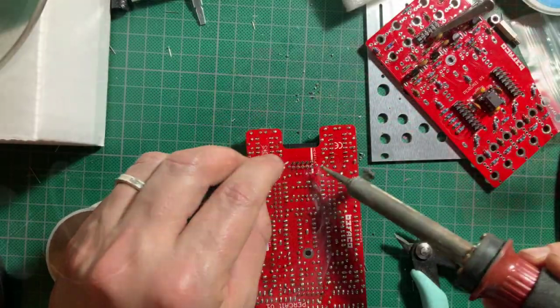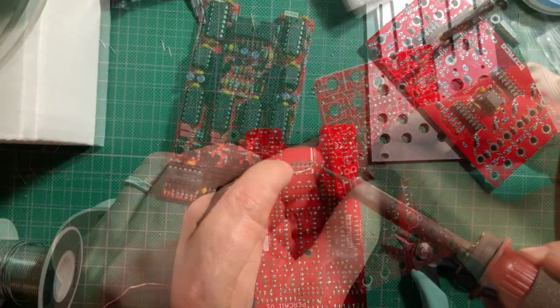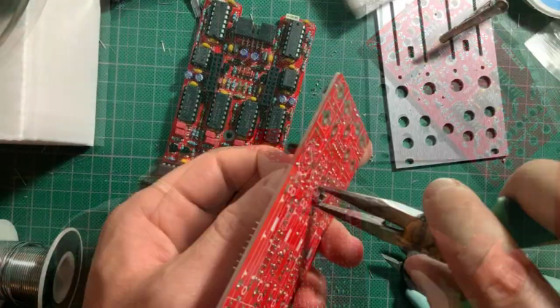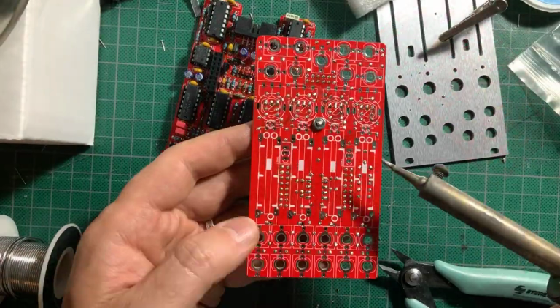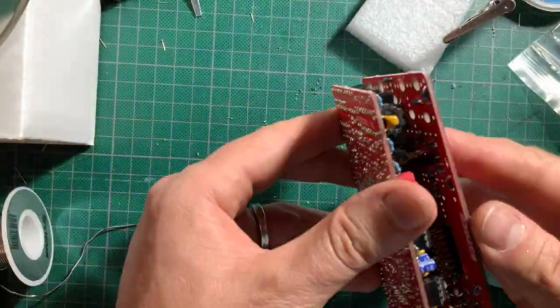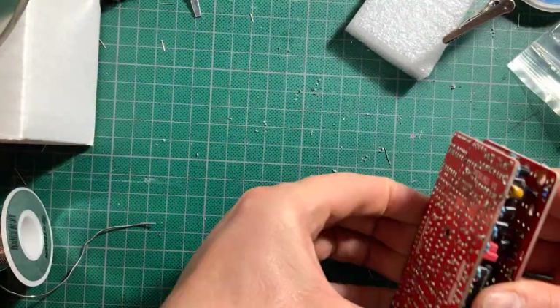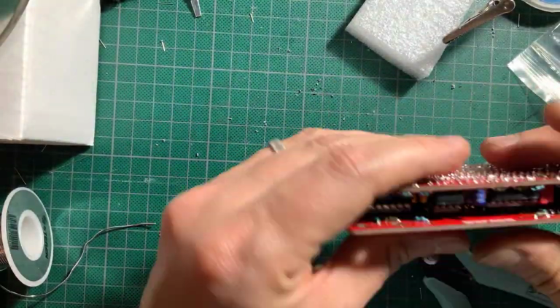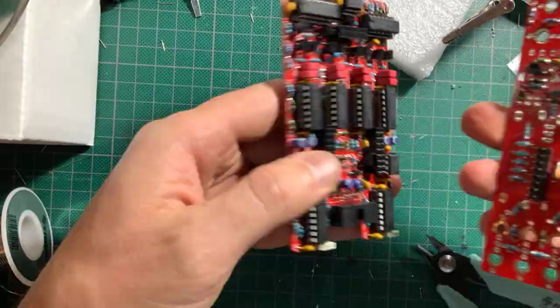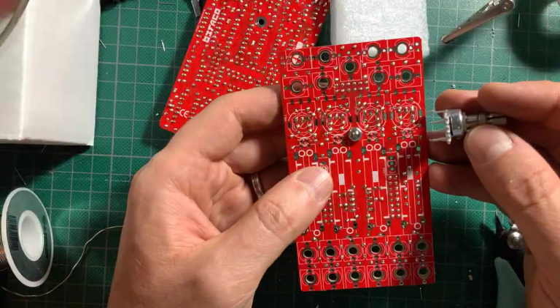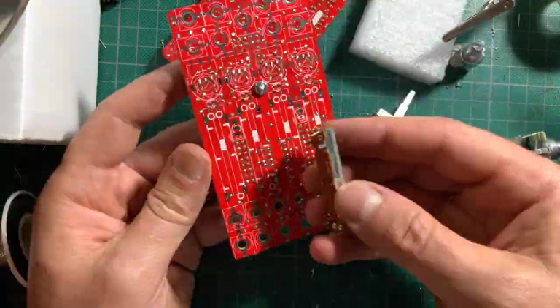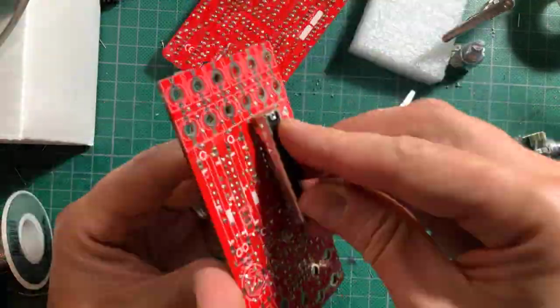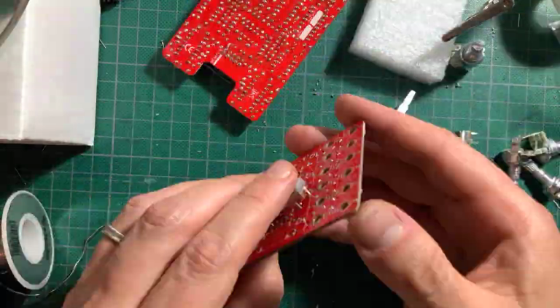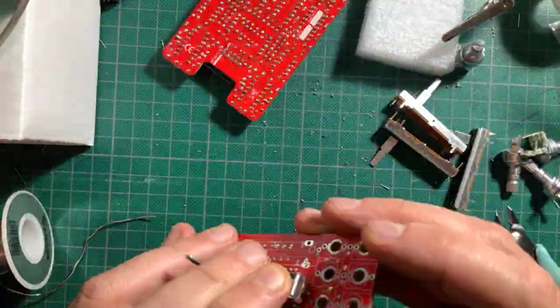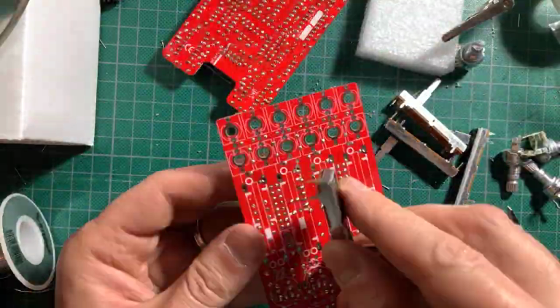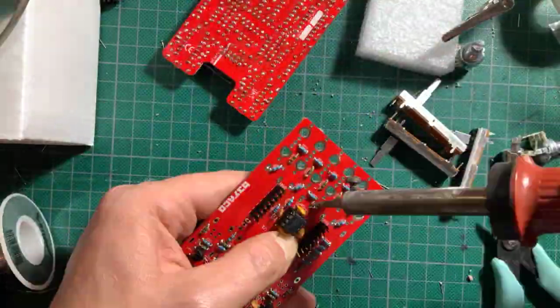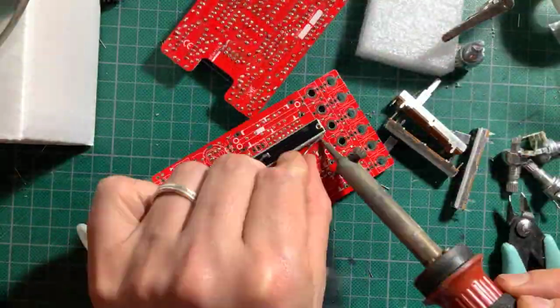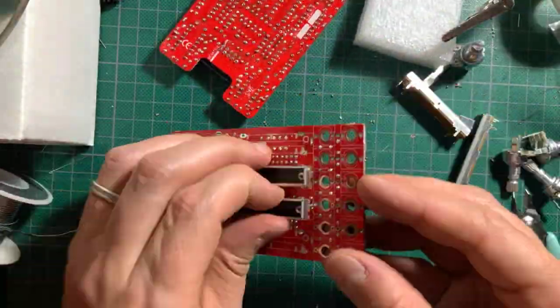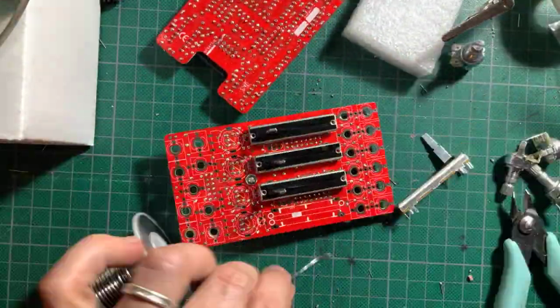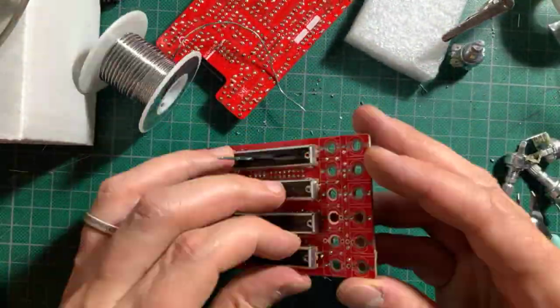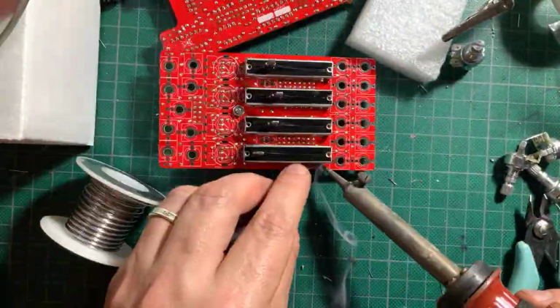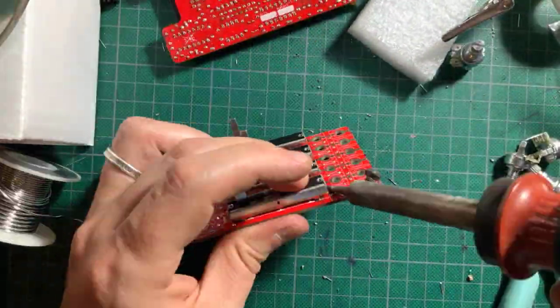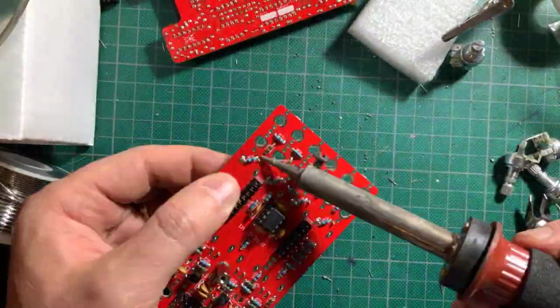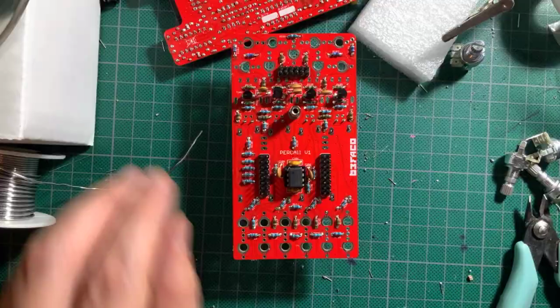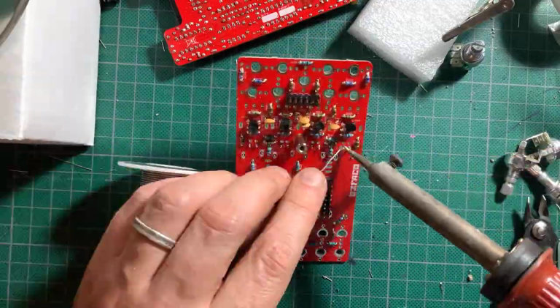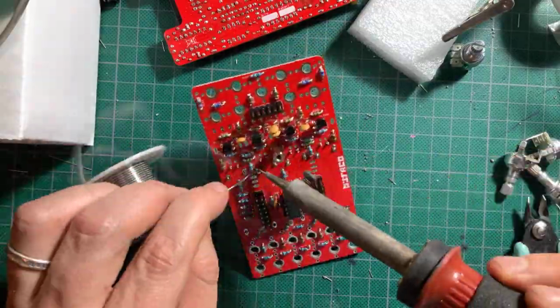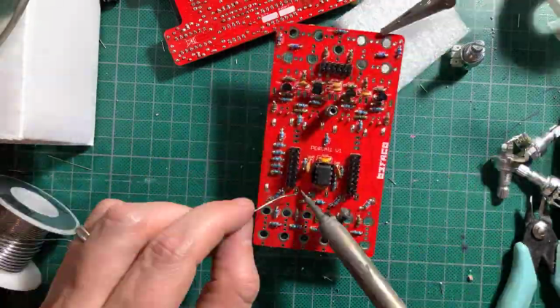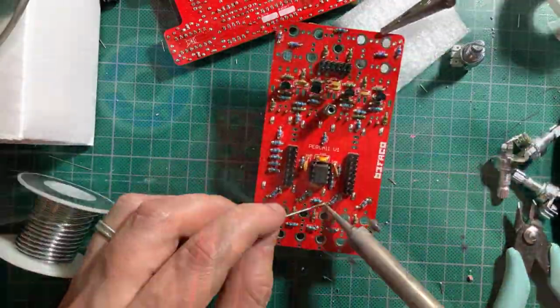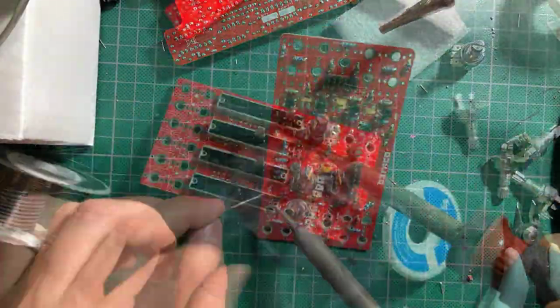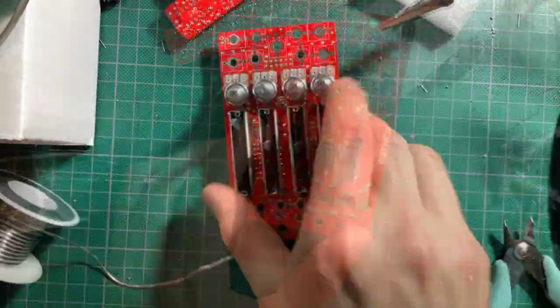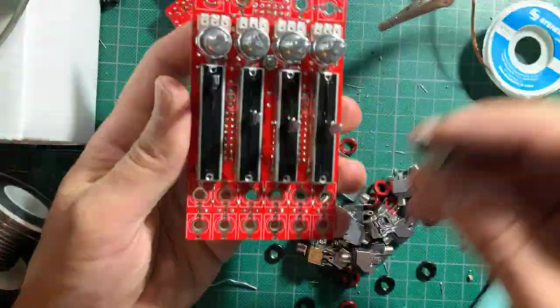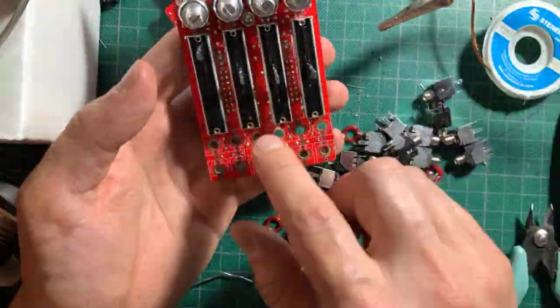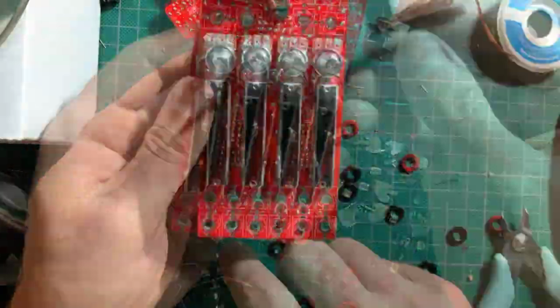Now attach the metal hex spacer and start assembling the panel components. The sliders go on first — snap them on straight and solder them on. Then go on to the pots, jacks, switches and LEDs.